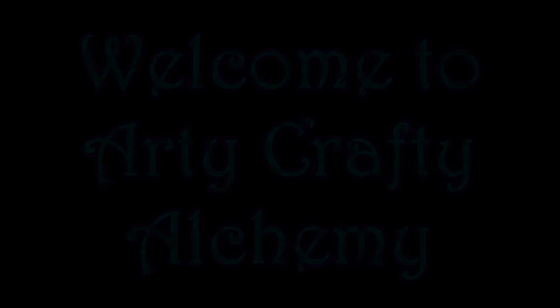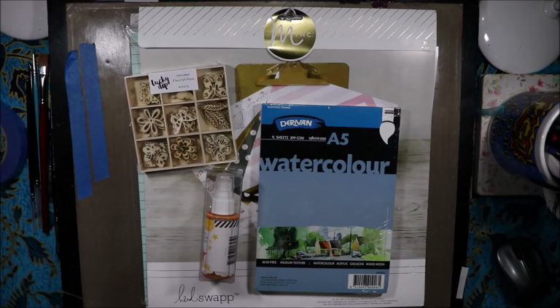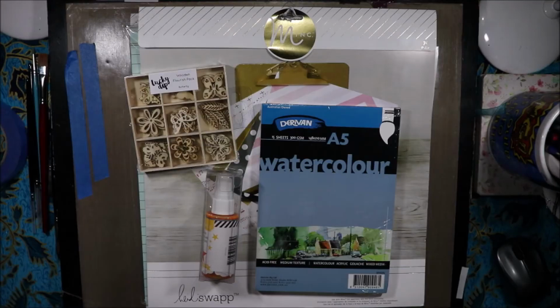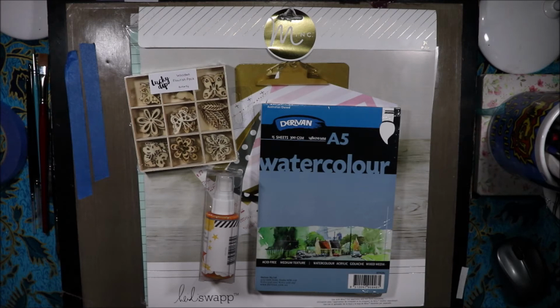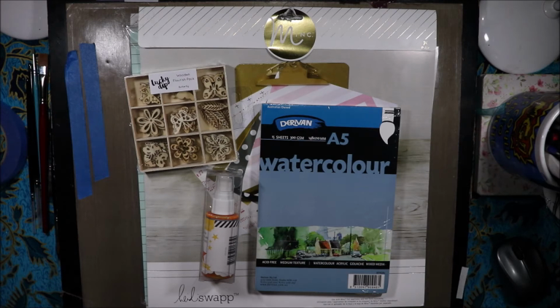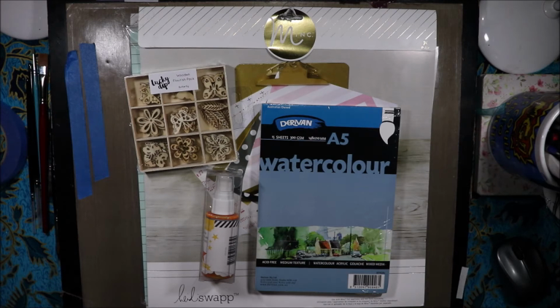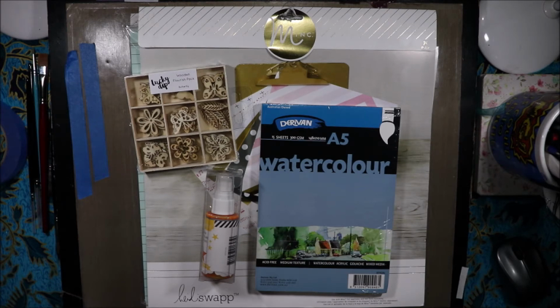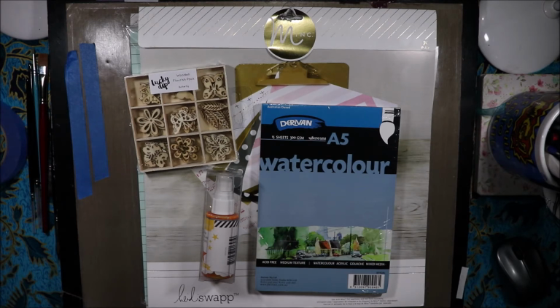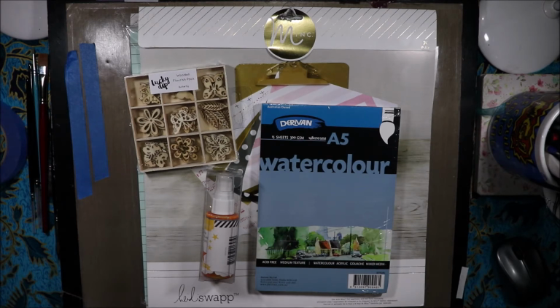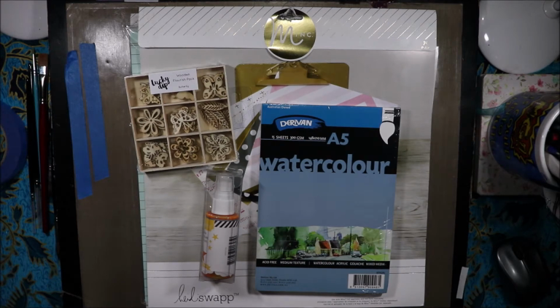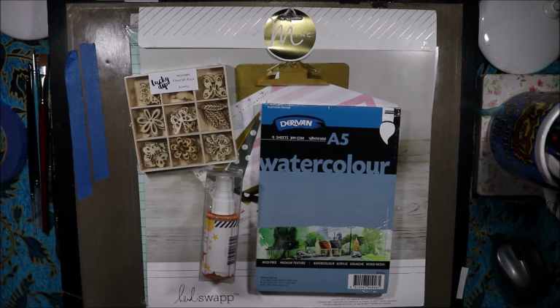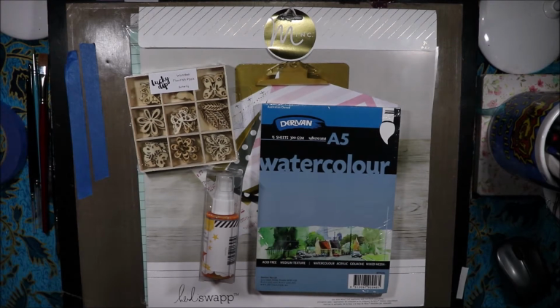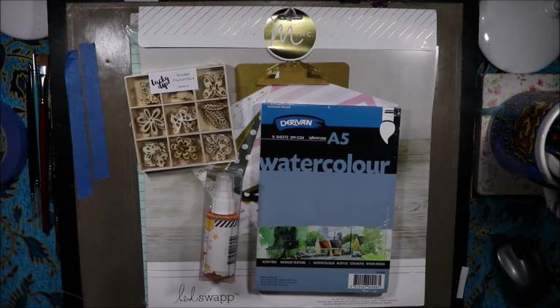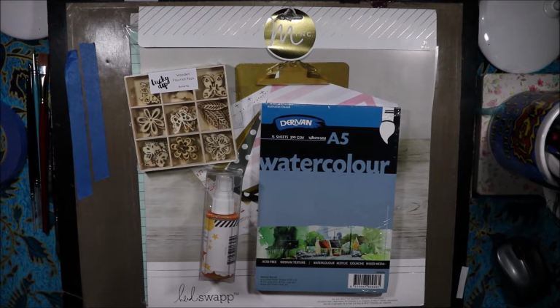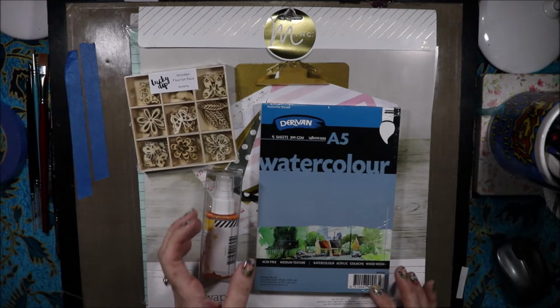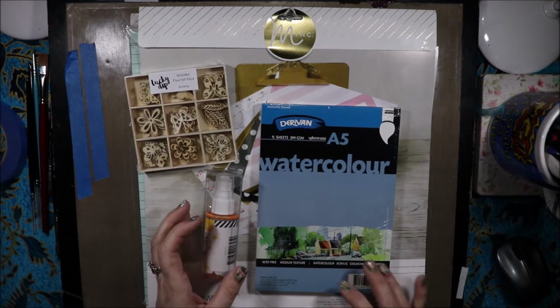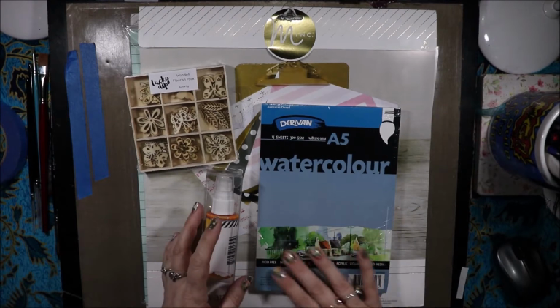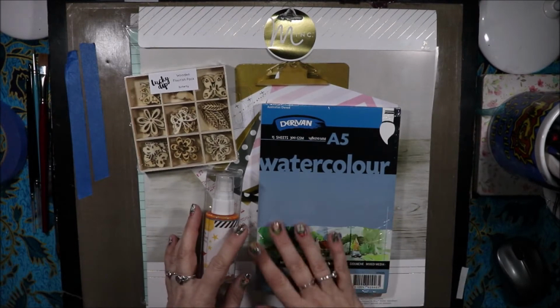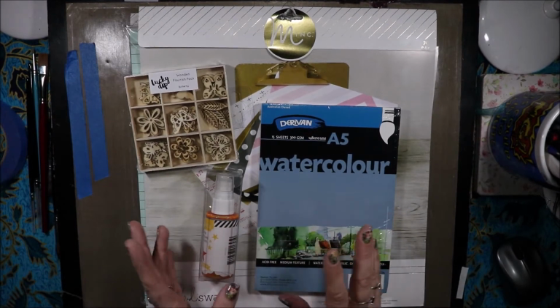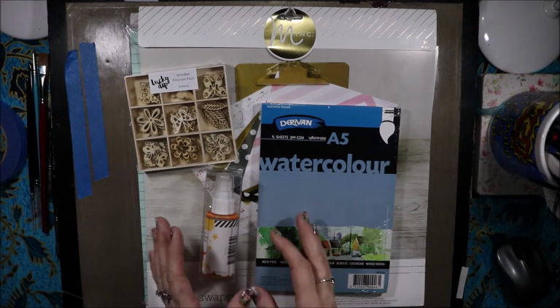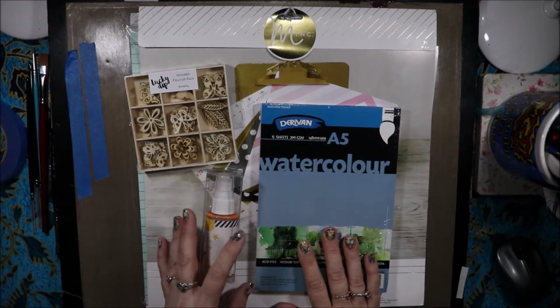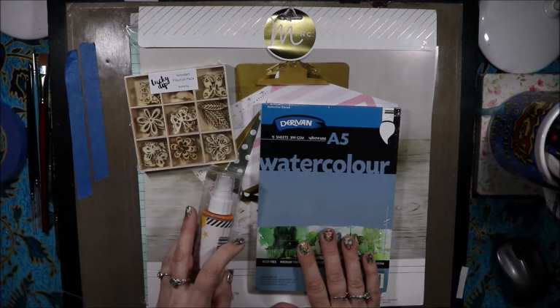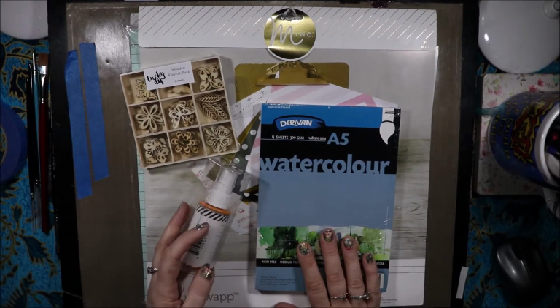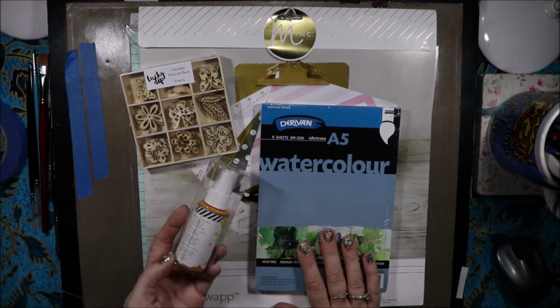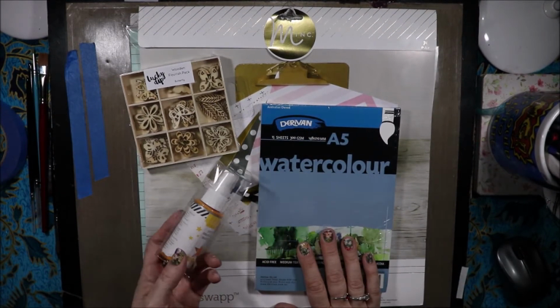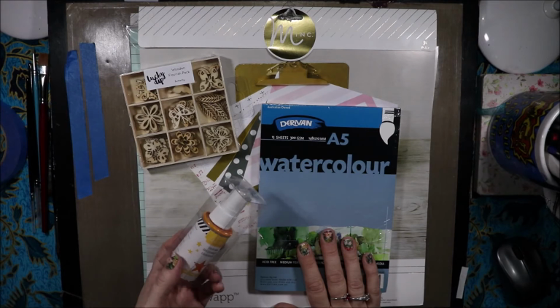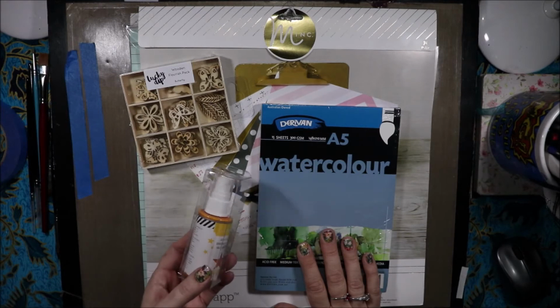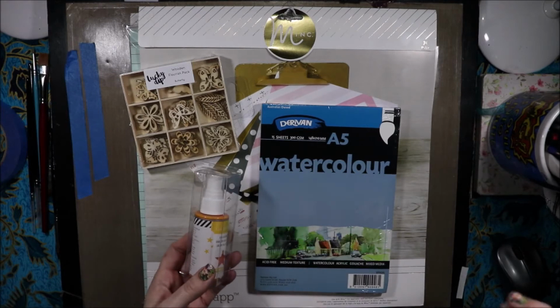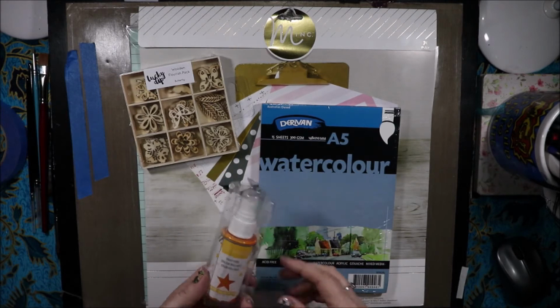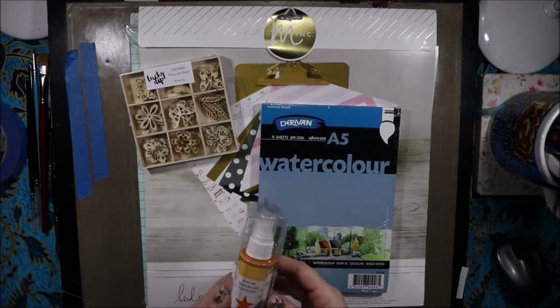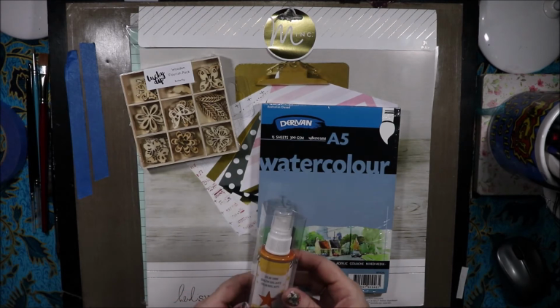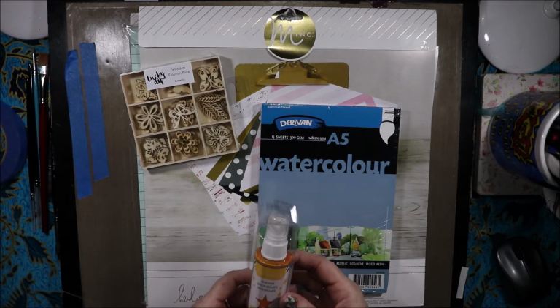Hi, welcome to Arty Crafty Alchemy. Today I have my recent Spotlight haul to share with you. I recently got a lay-by out that I talked about in my previous body haul, which I will link in the i-cards.